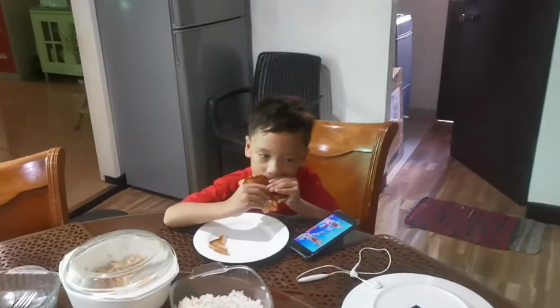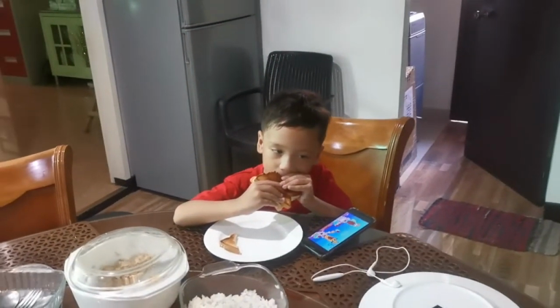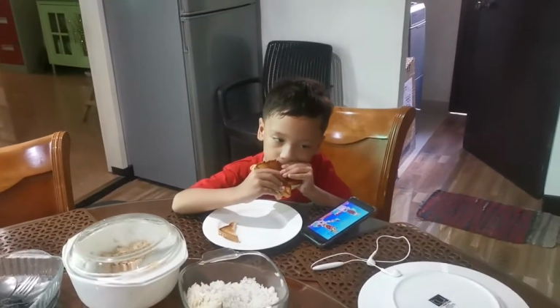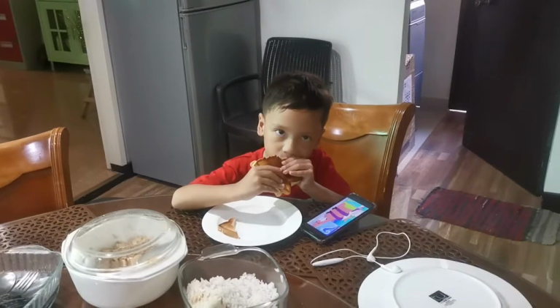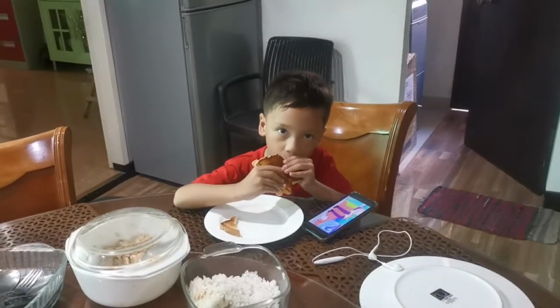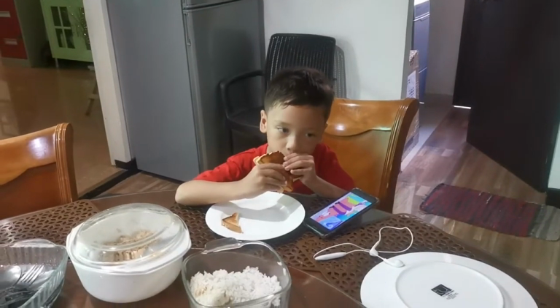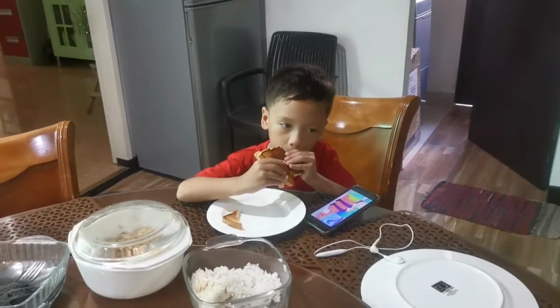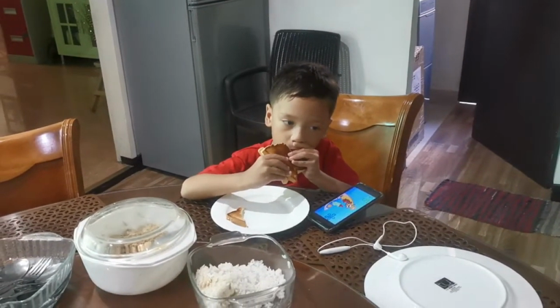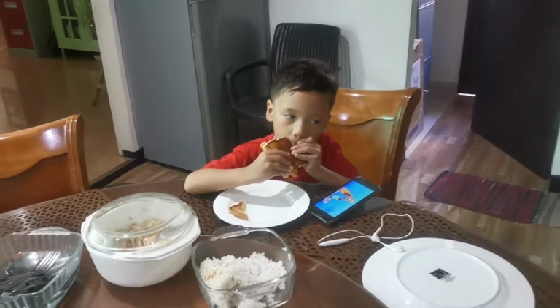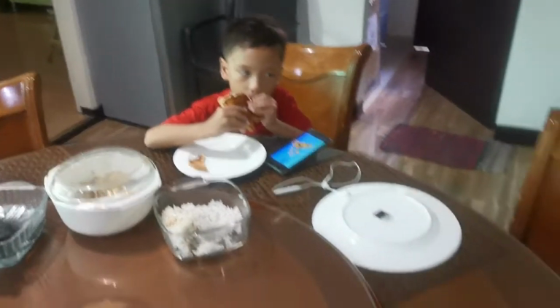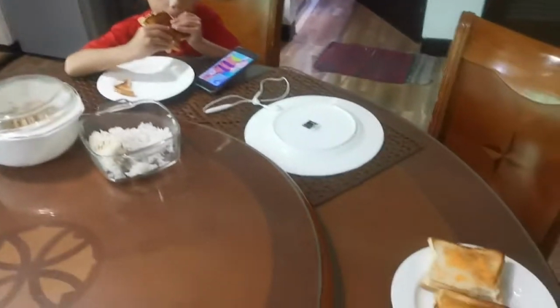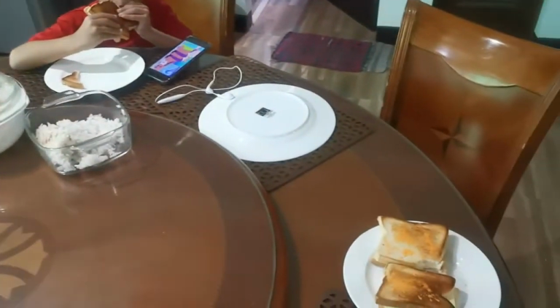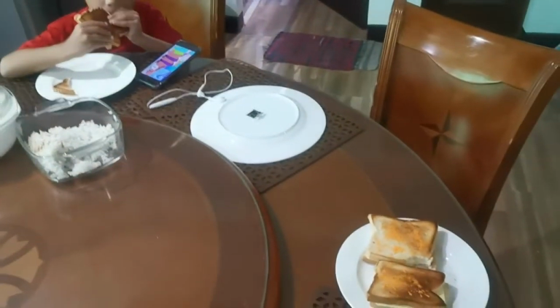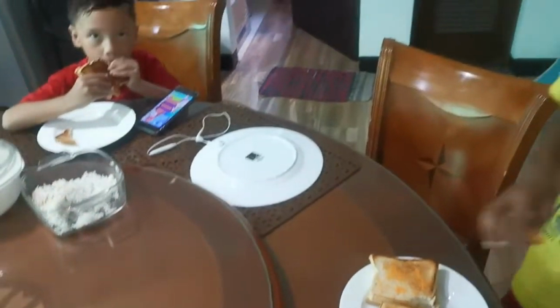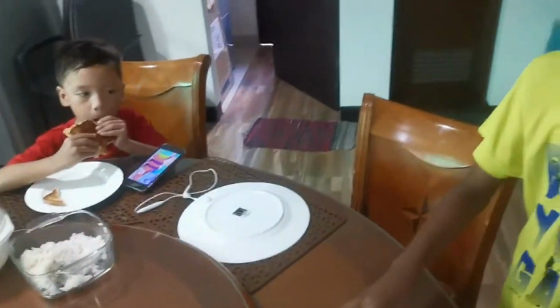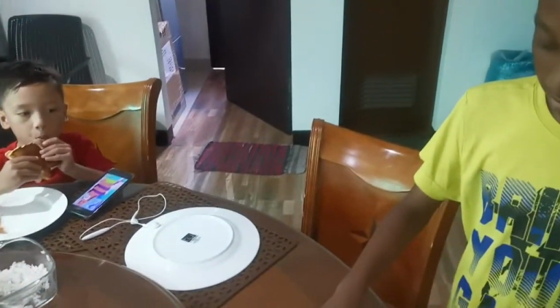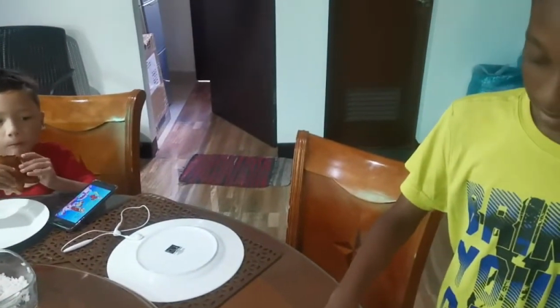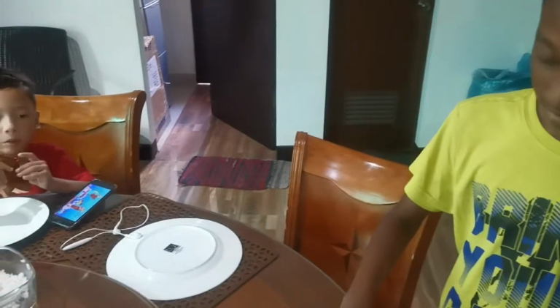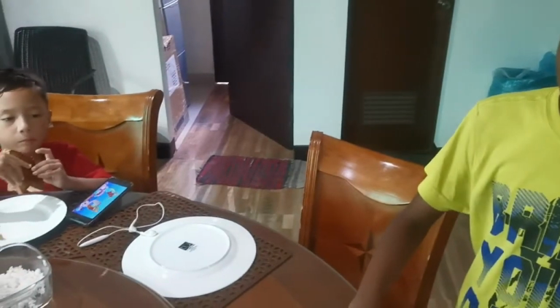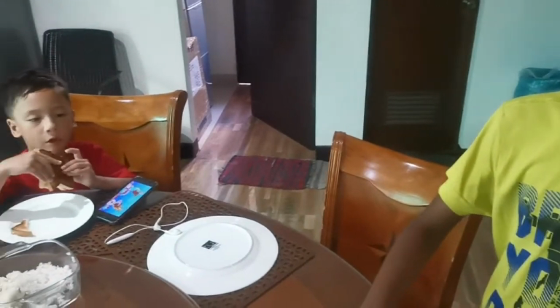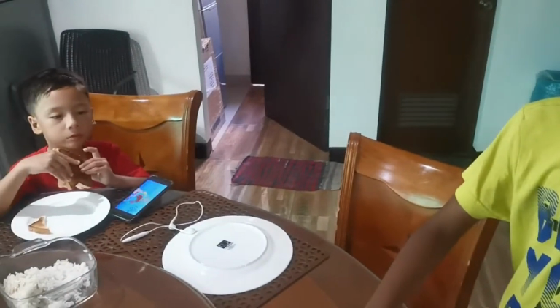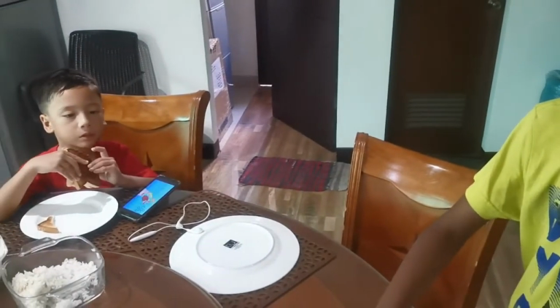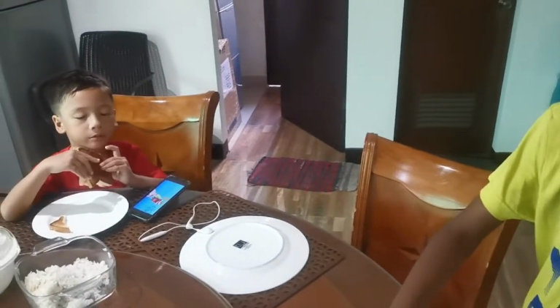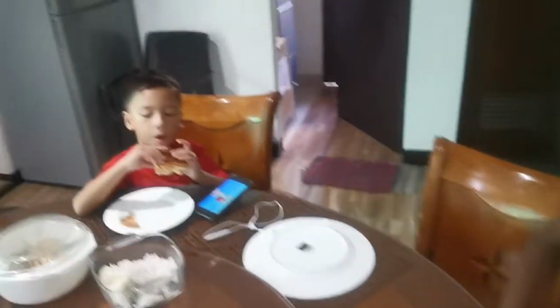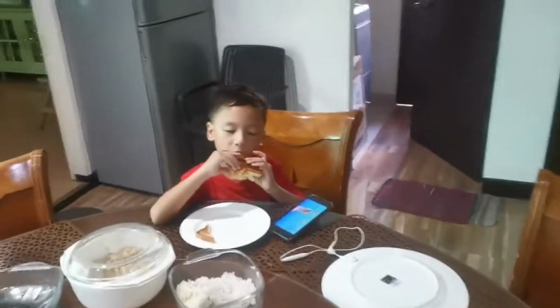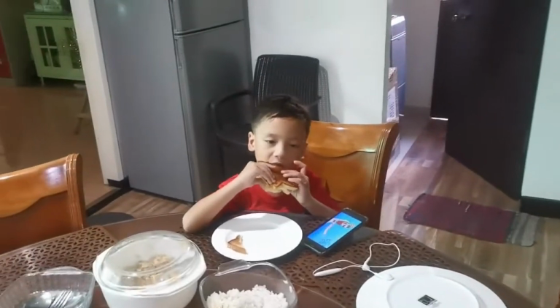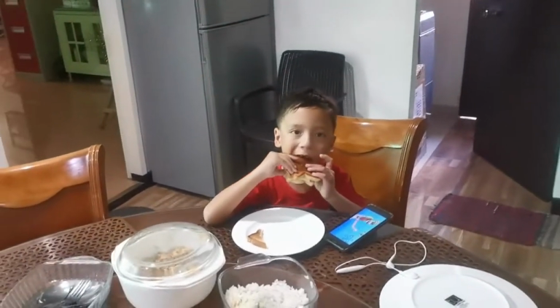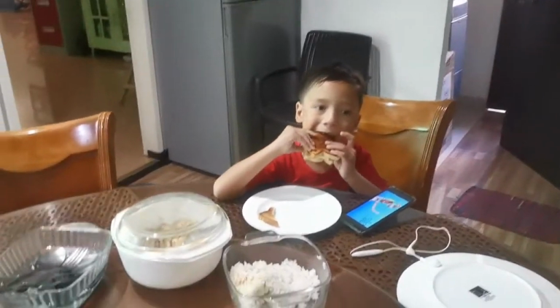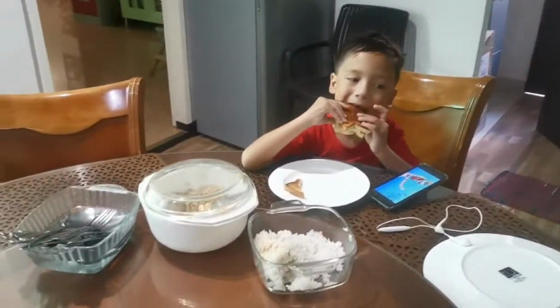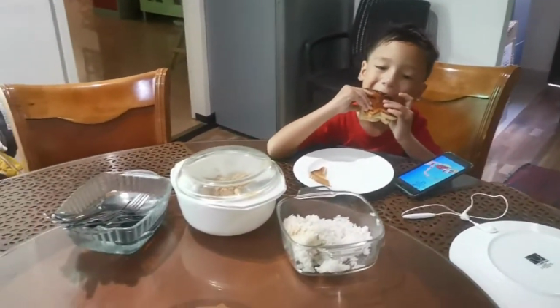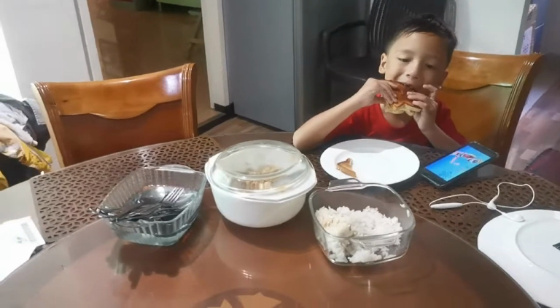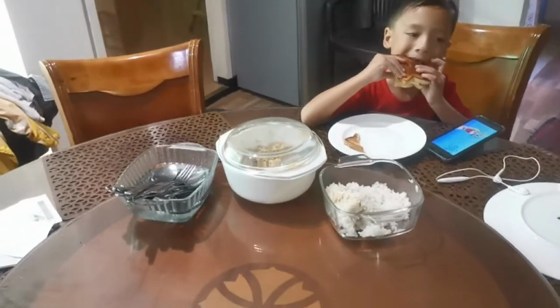That one's eating it though. And that is their lunch for today. And if they want some more, here's some rice and tuna.